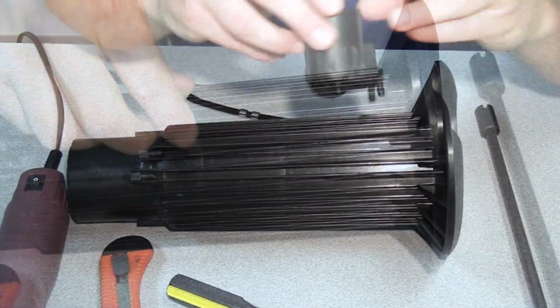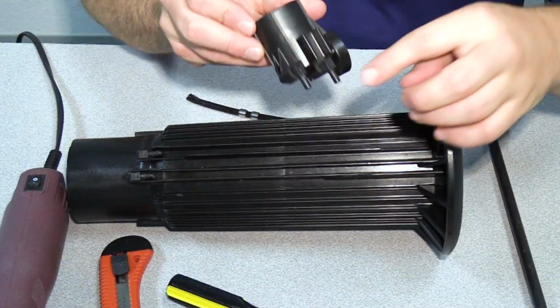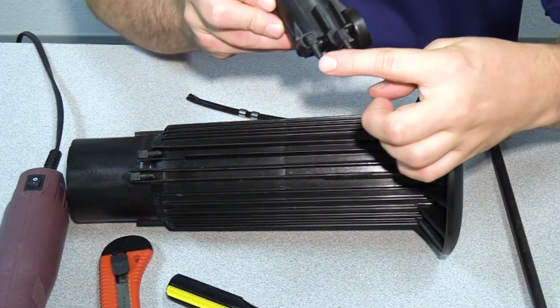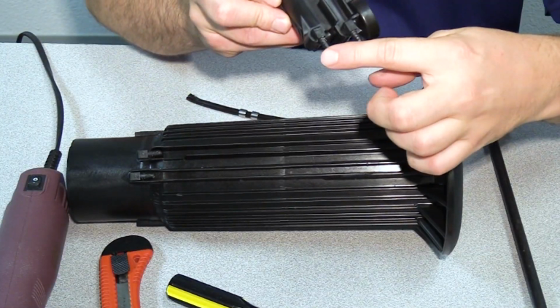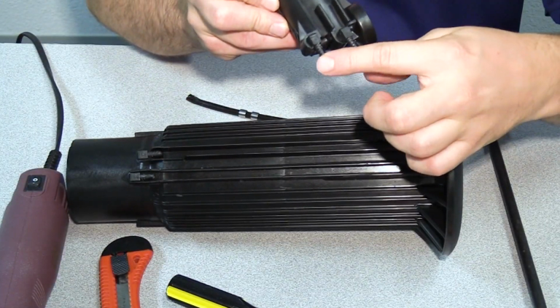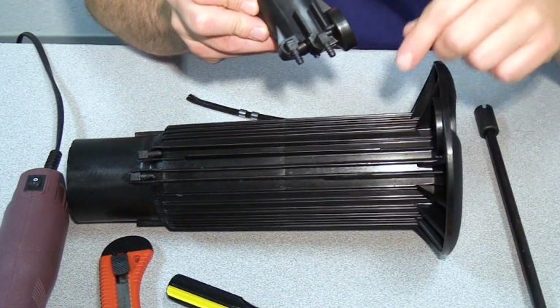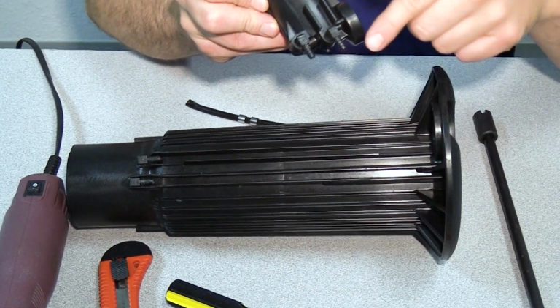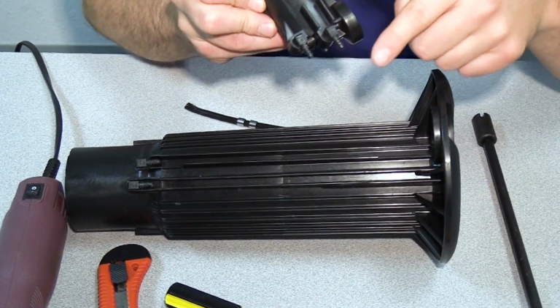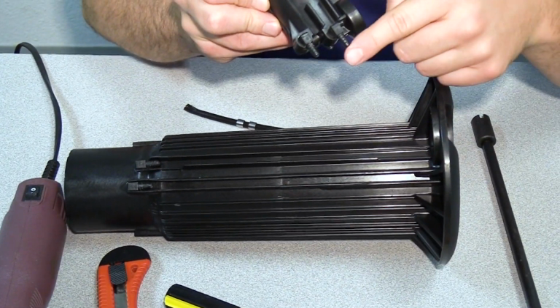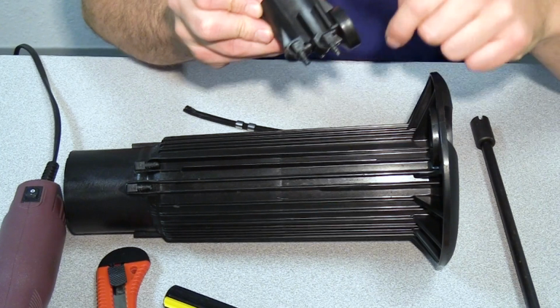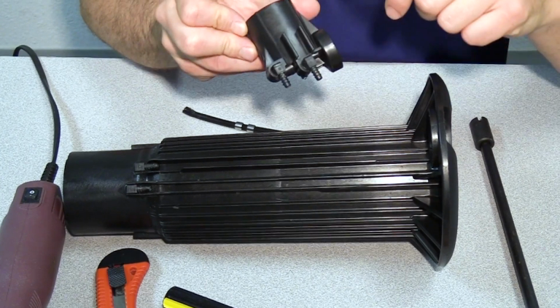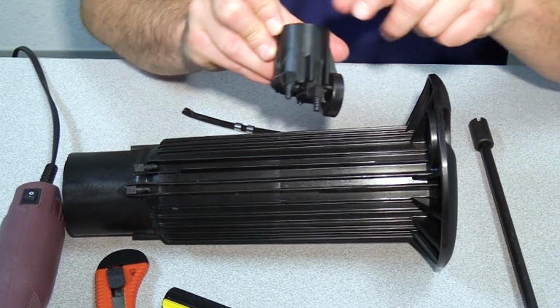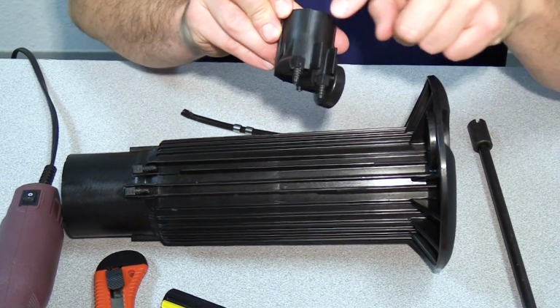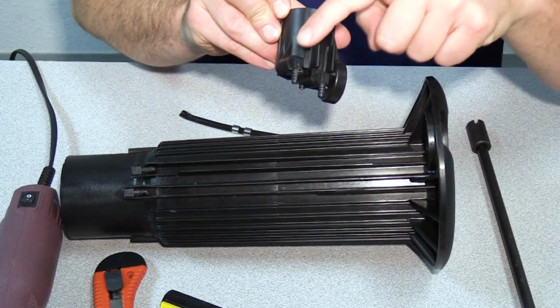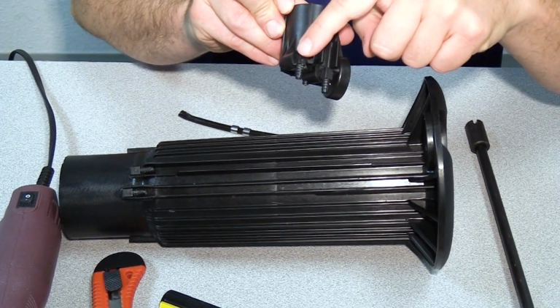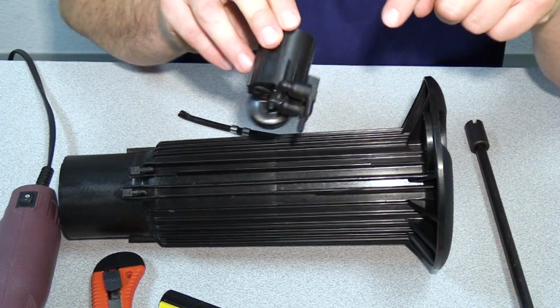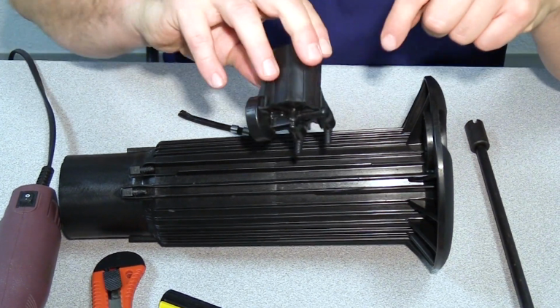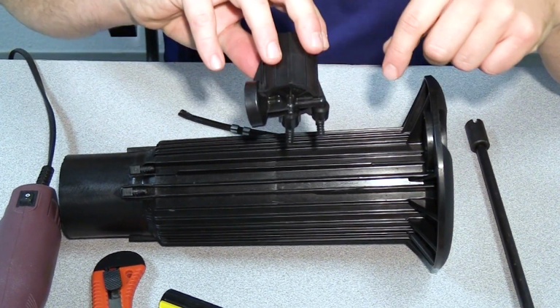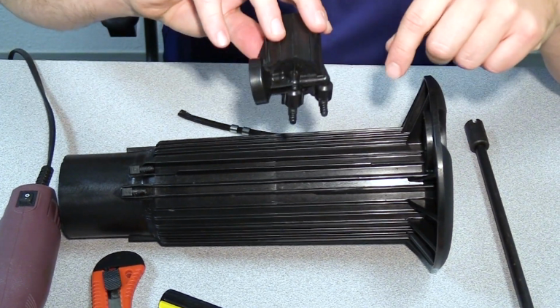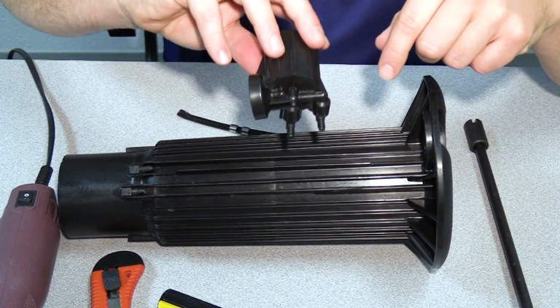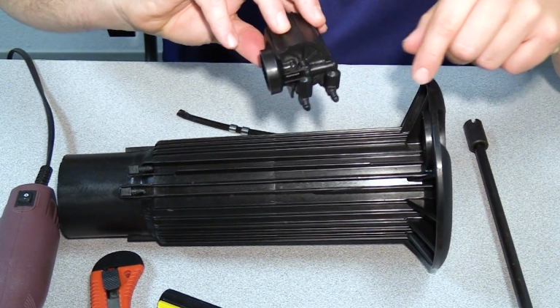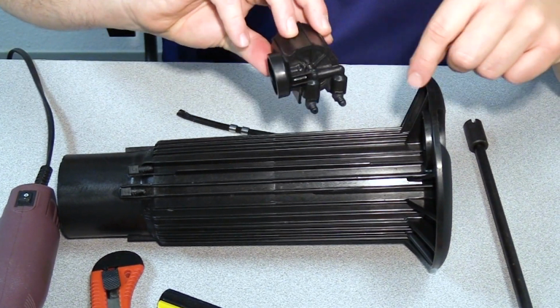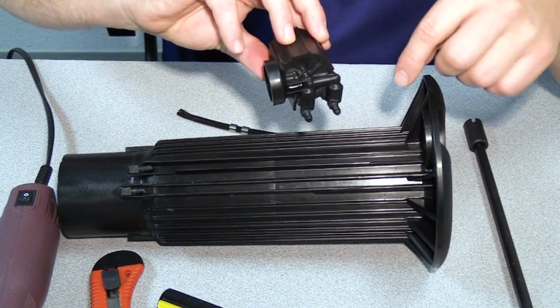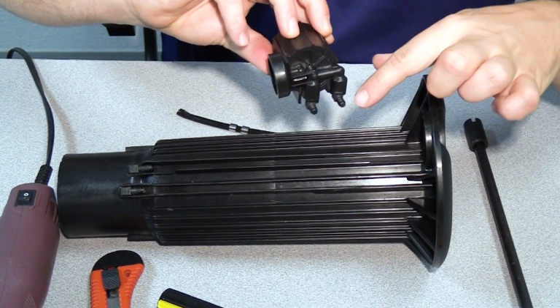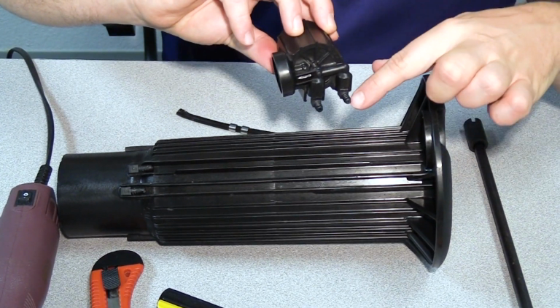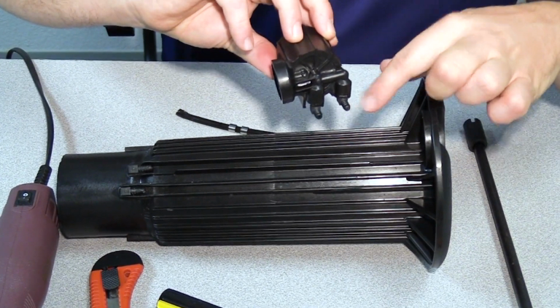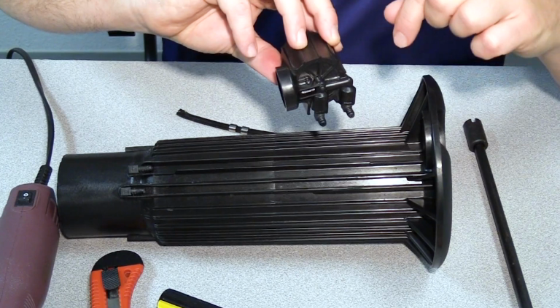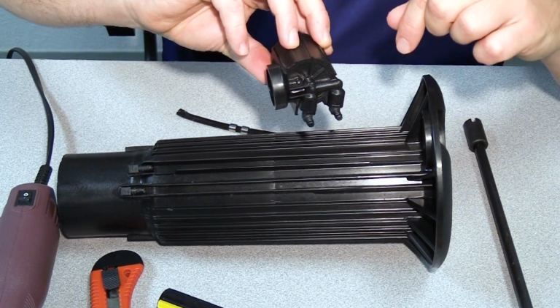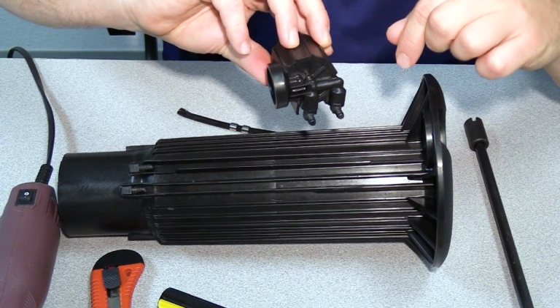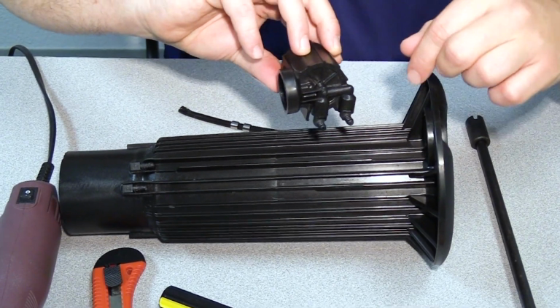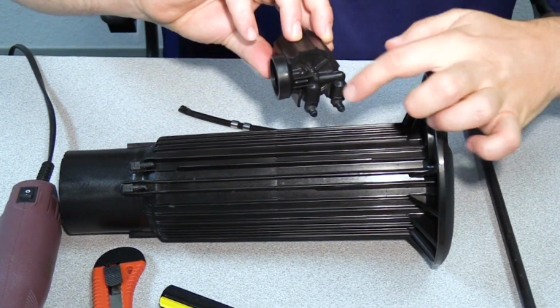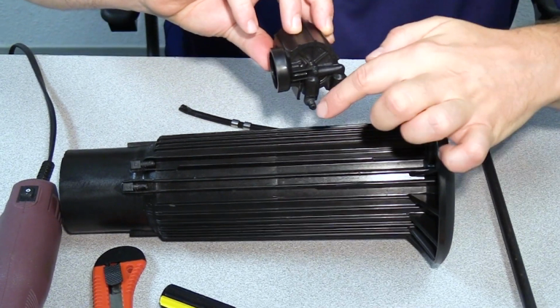On the PRS housing assembly you'll notice one elbow is higher than the other. The higher elbow is for the high pressure tube, which will have a retention clip, and the other side is for the low pressure tube.